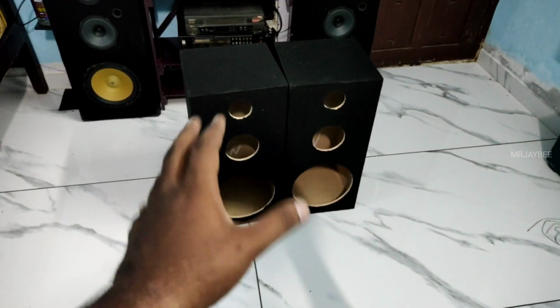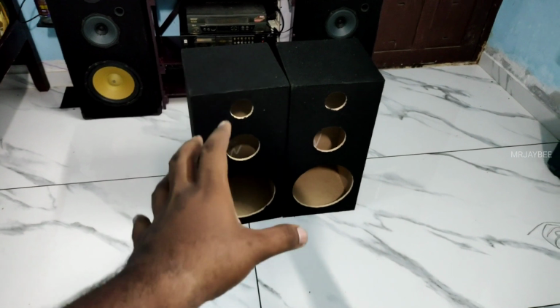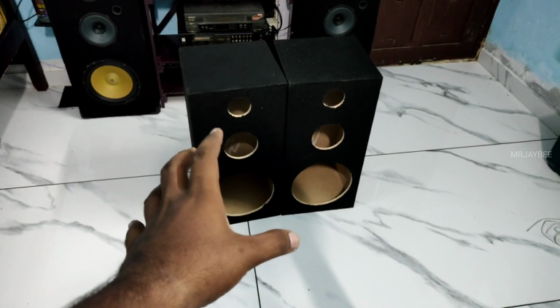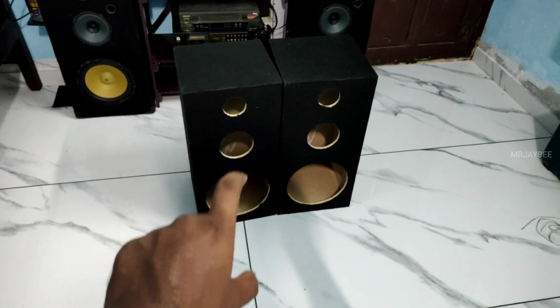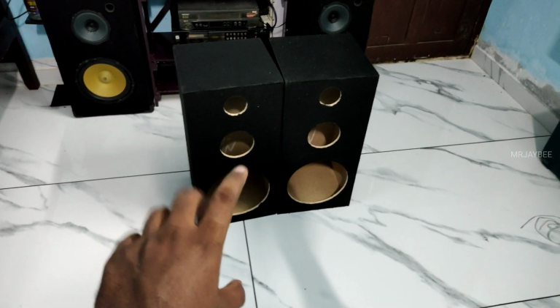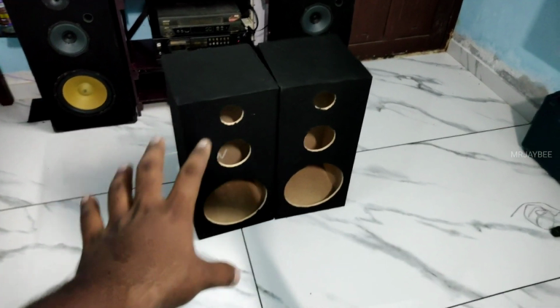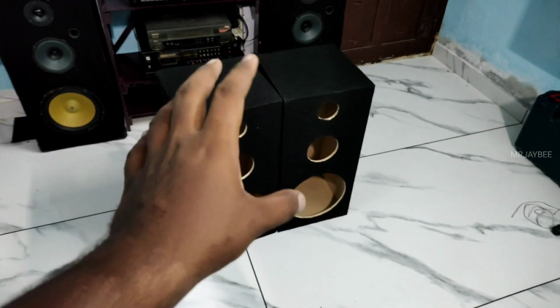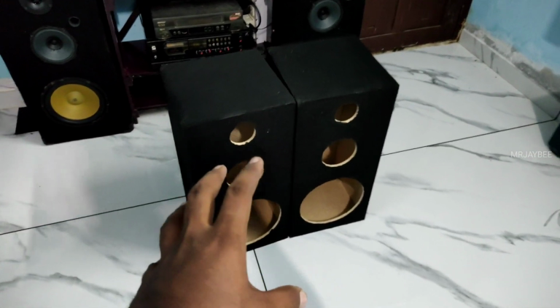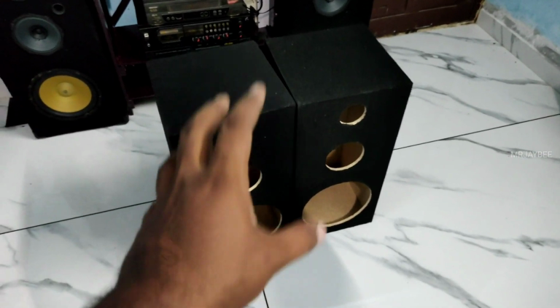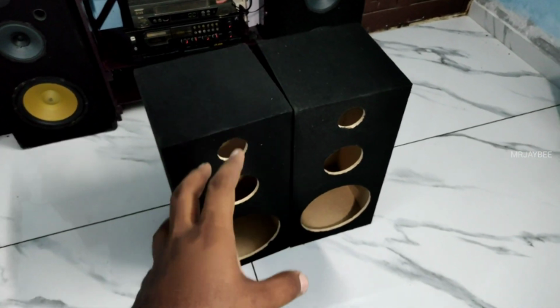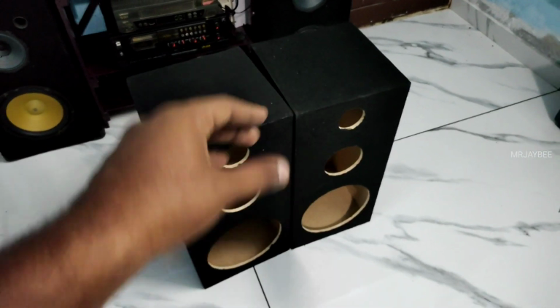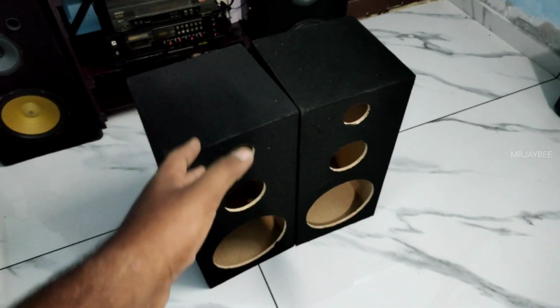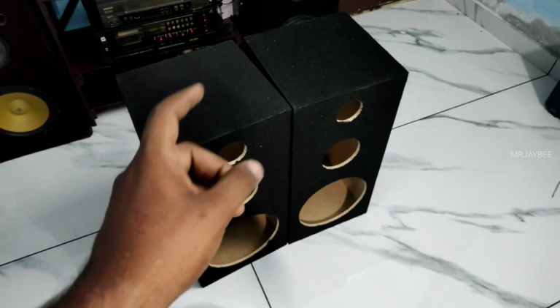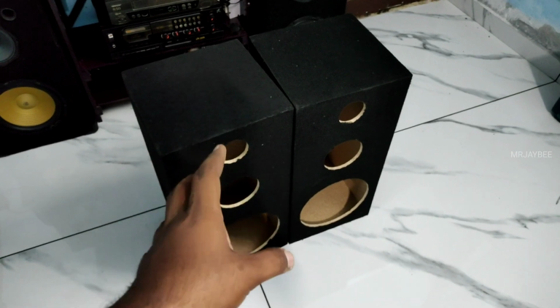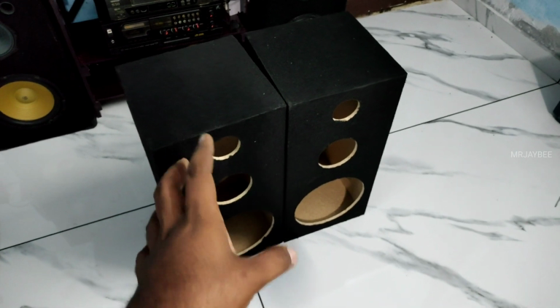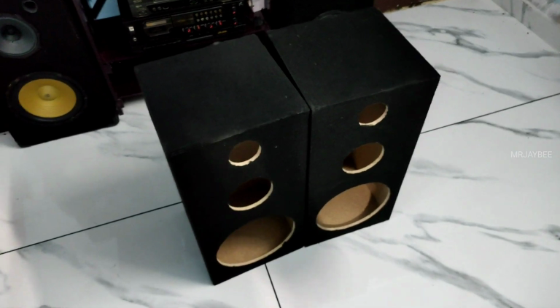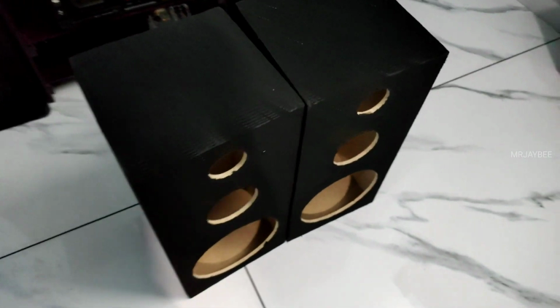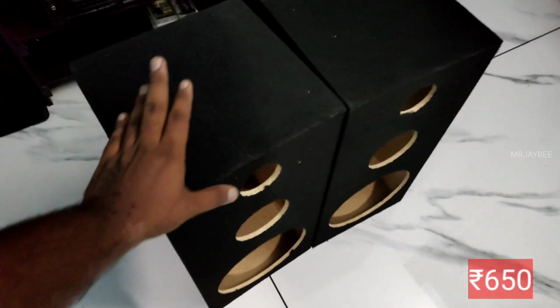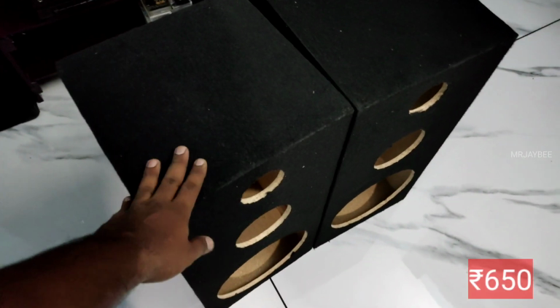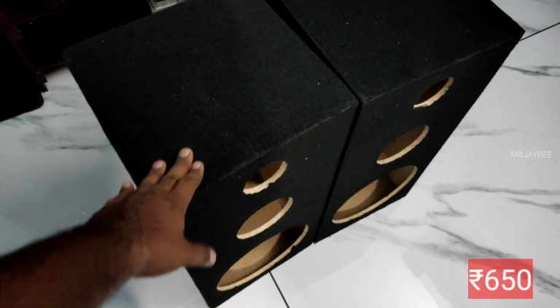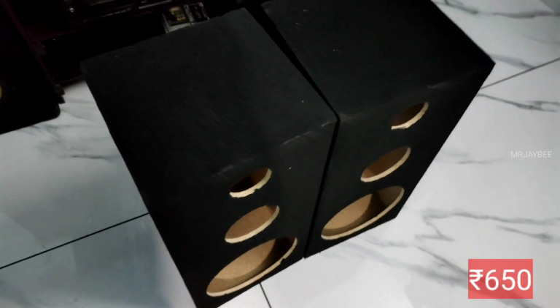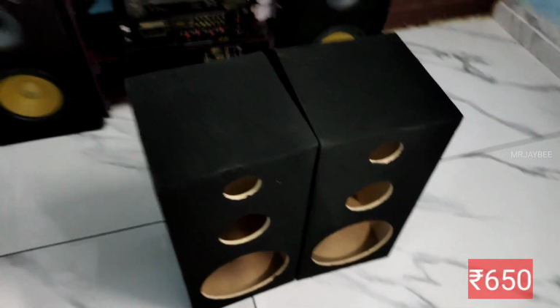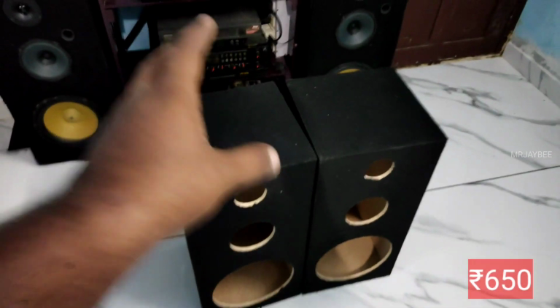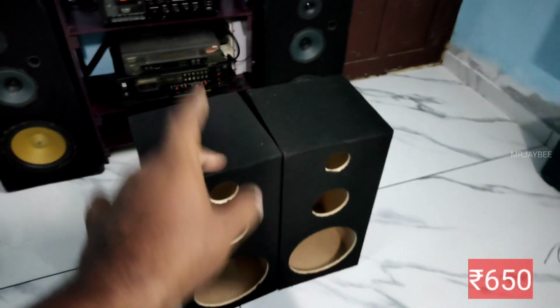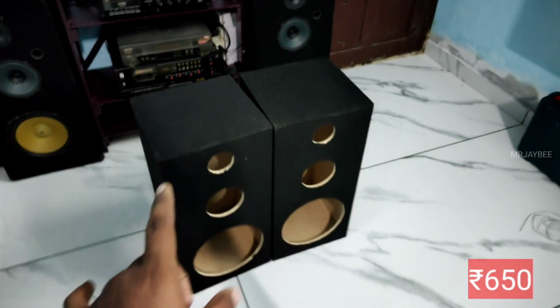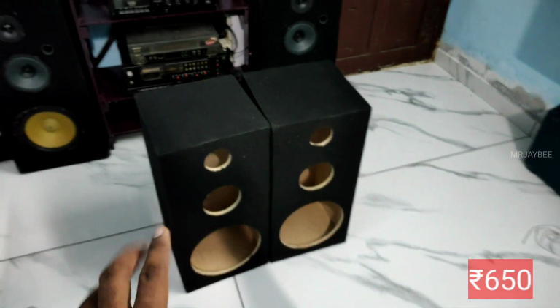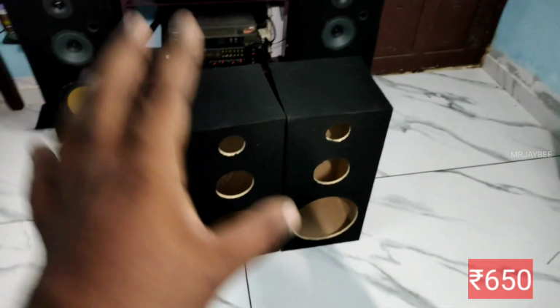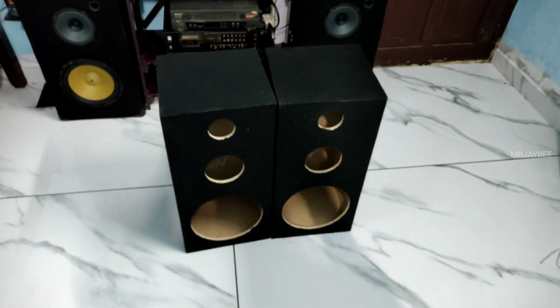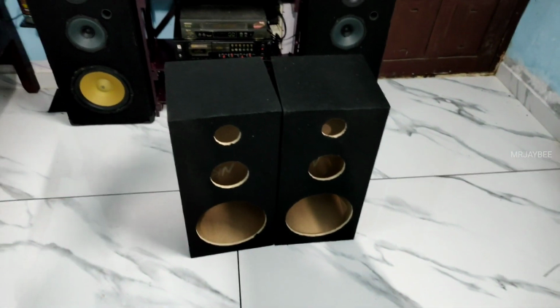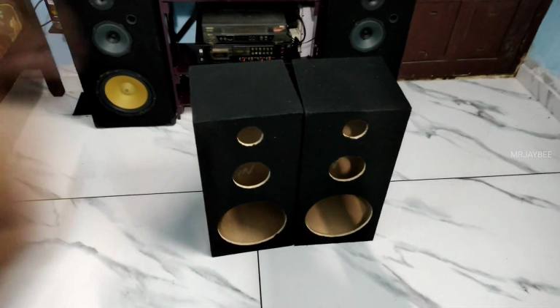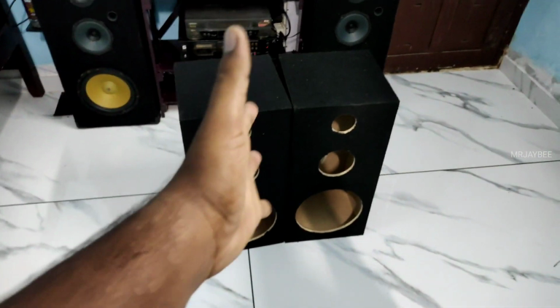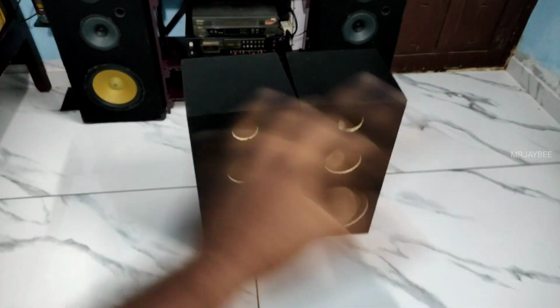We are going to be building a 3-way box, and we are going to be doing this in the same shop. The price is $680. Mr. J.P. says it is a great price.